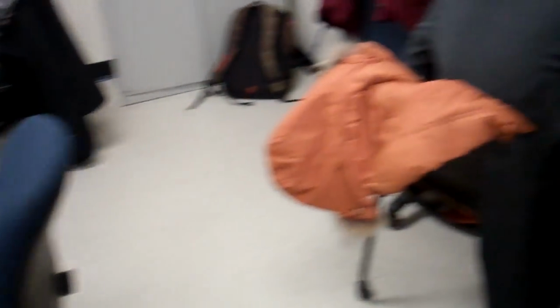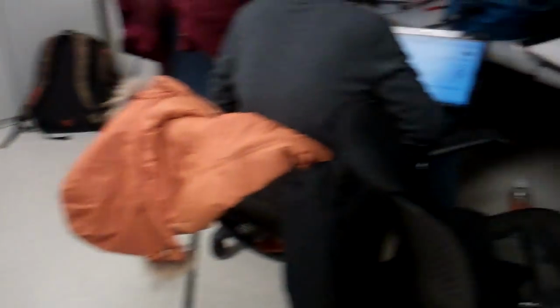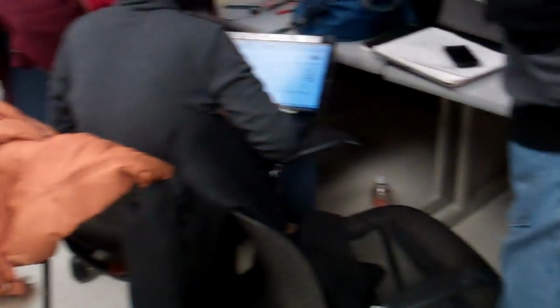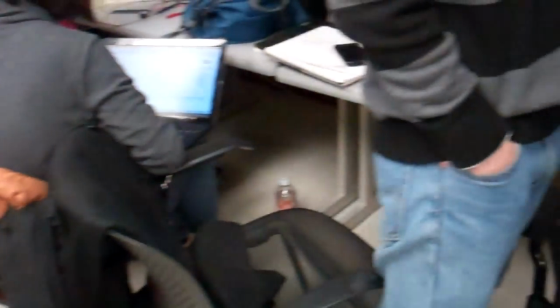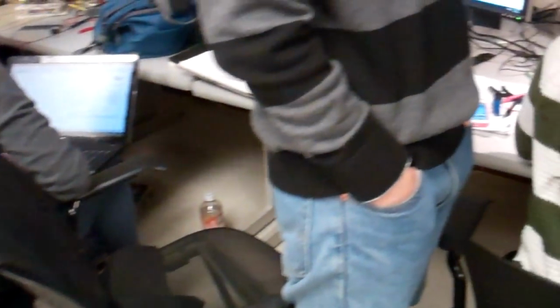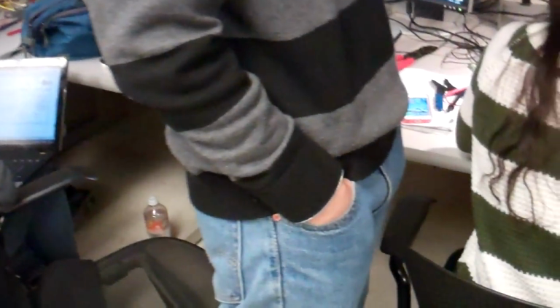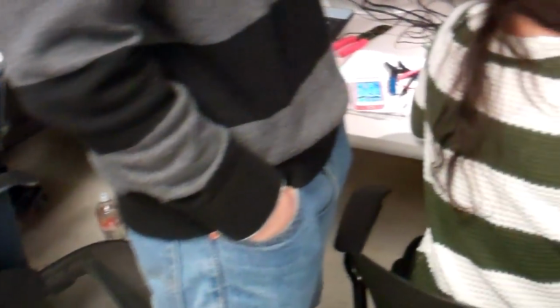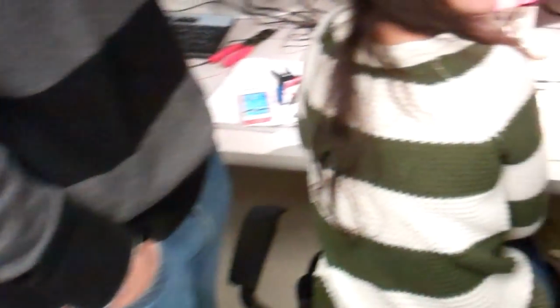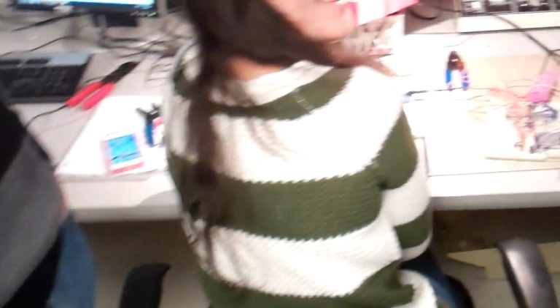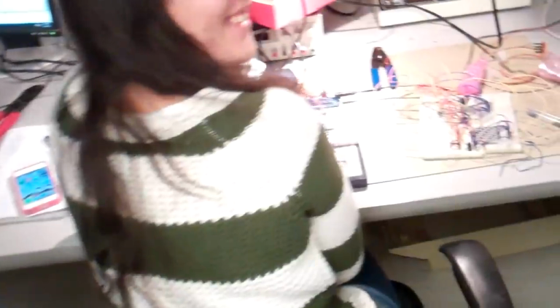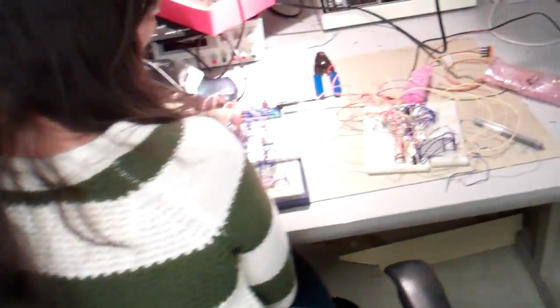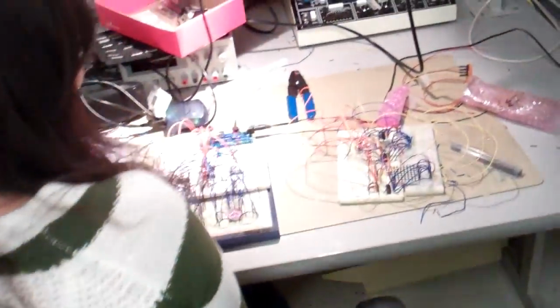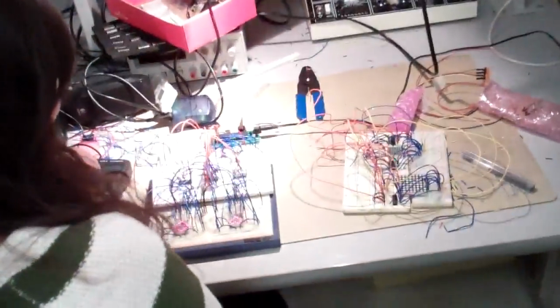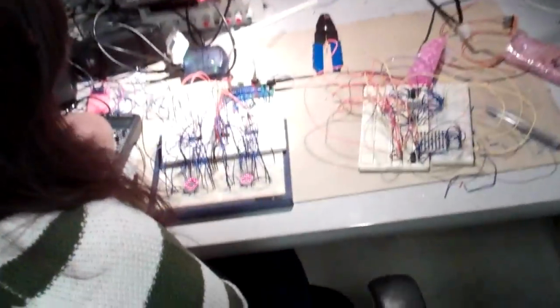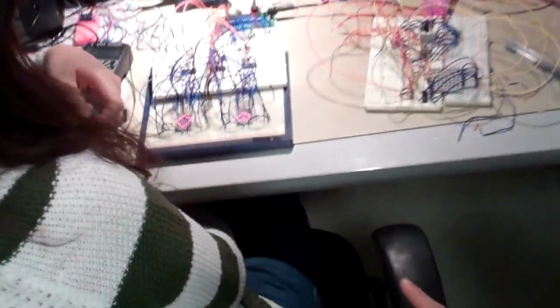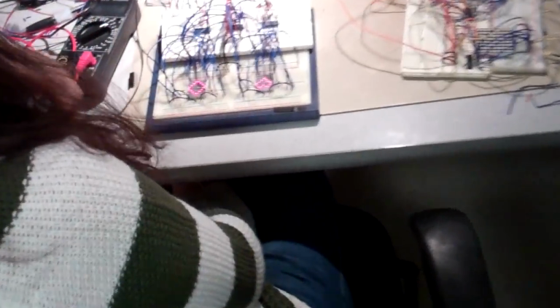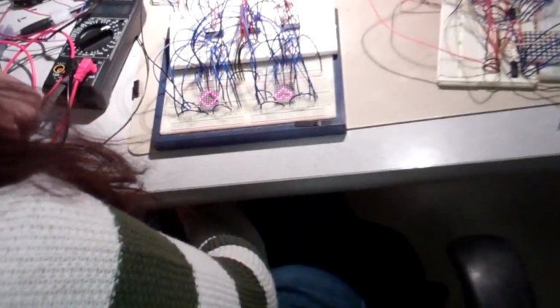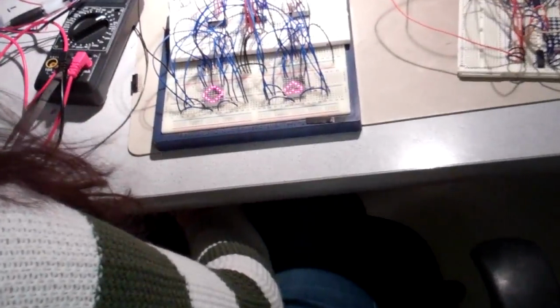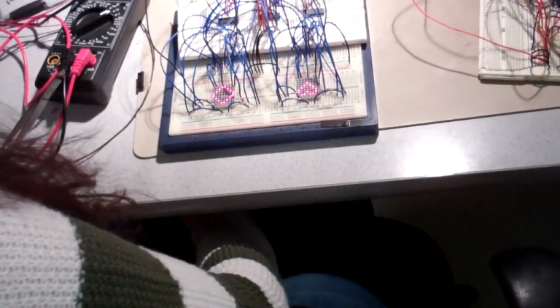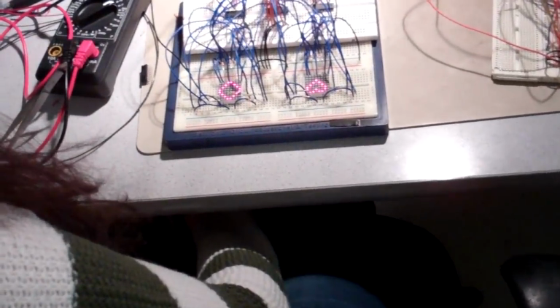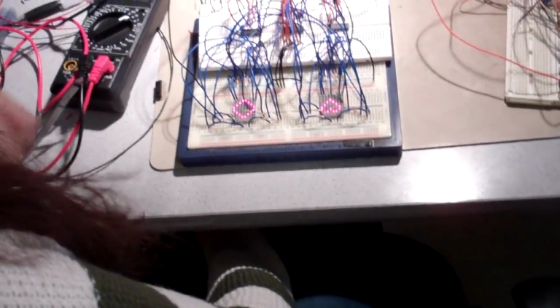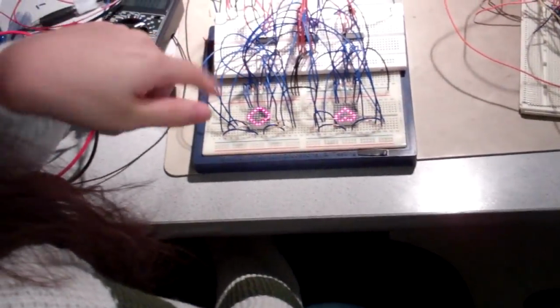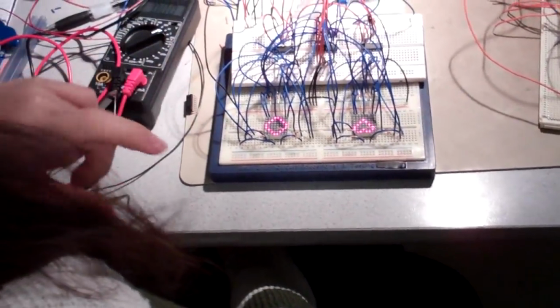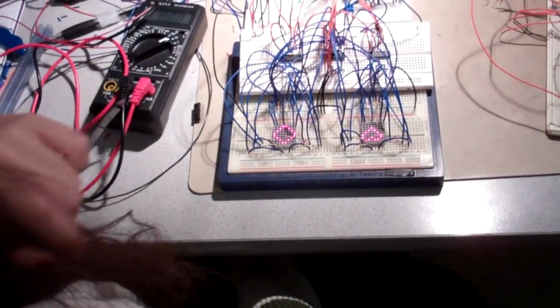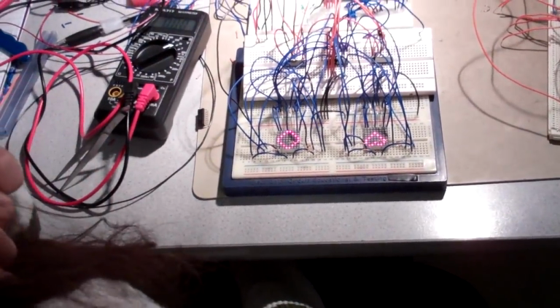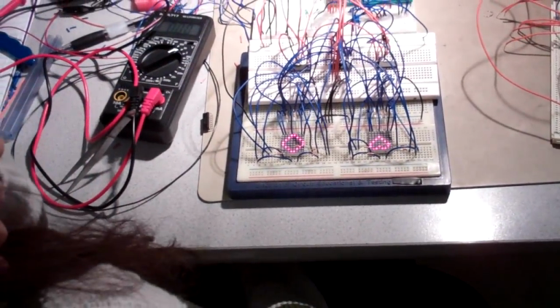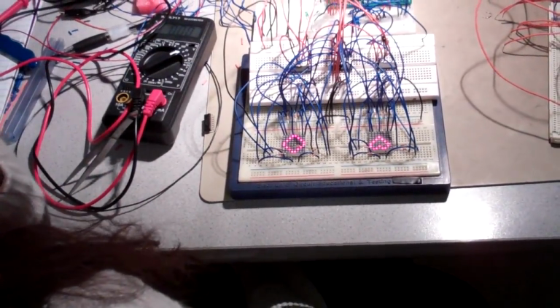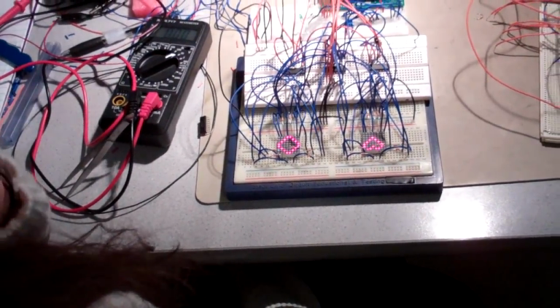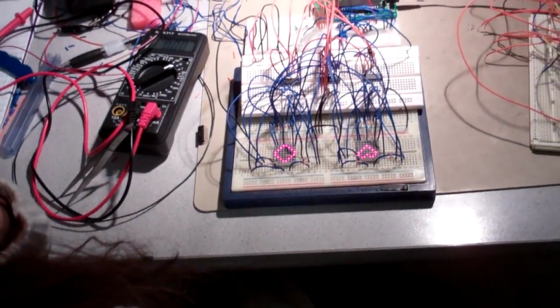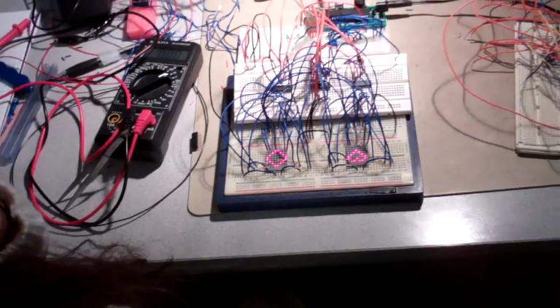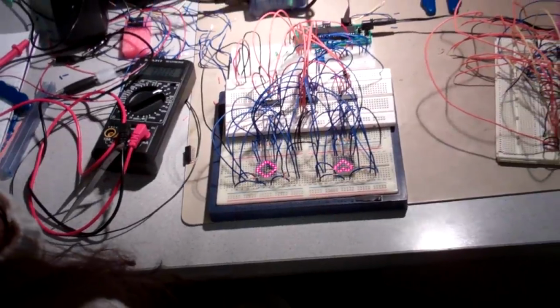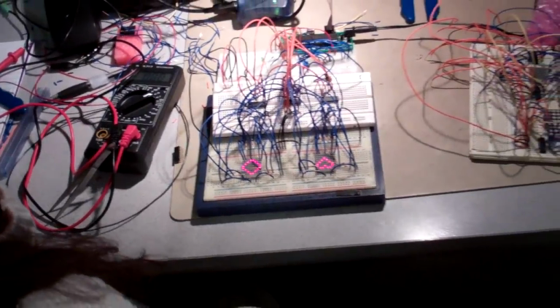So many wires. We got something here — it is working. It's working. Yeah. Very nice.